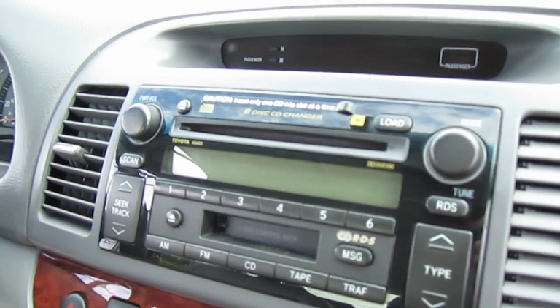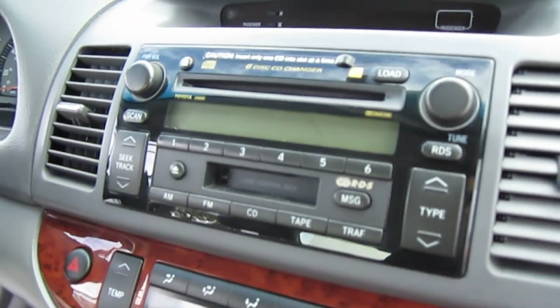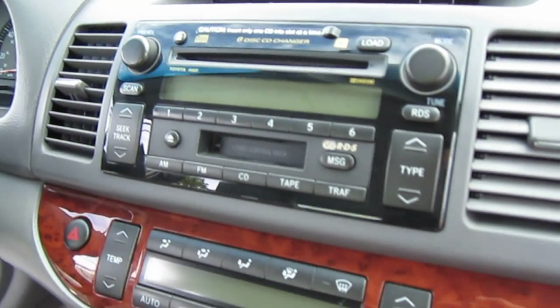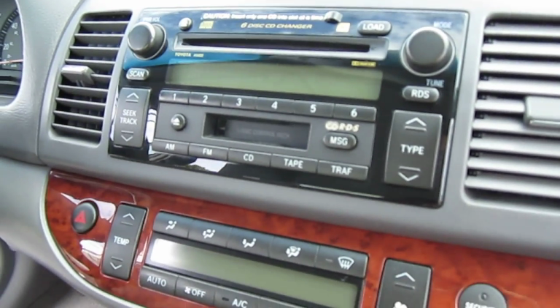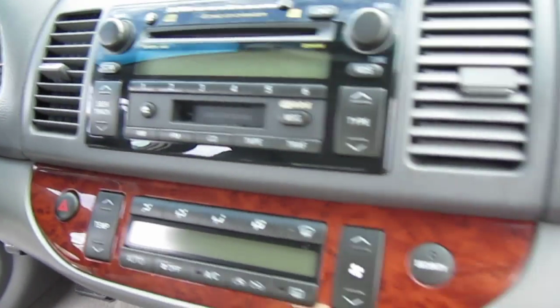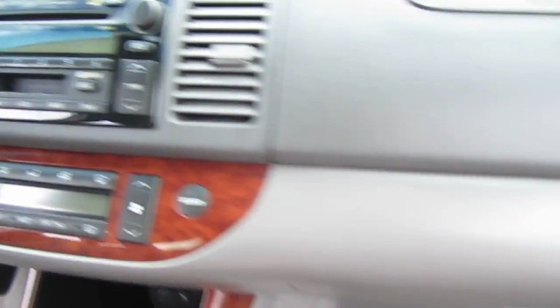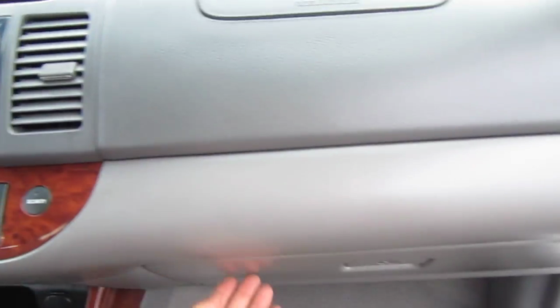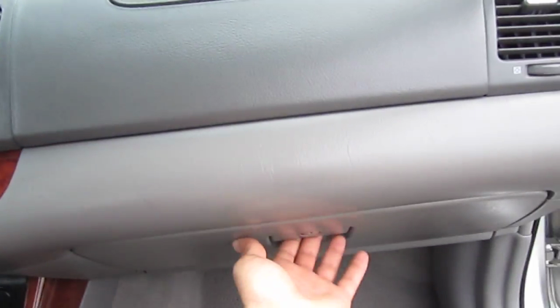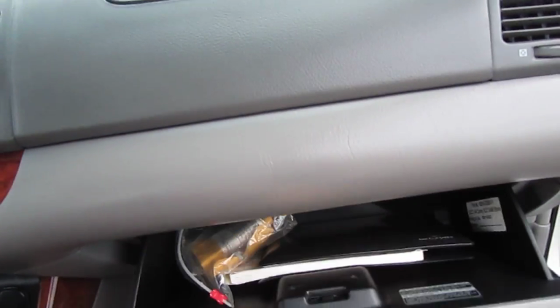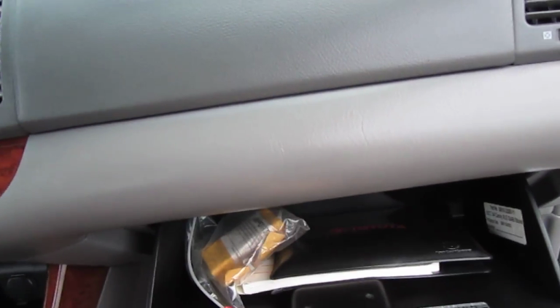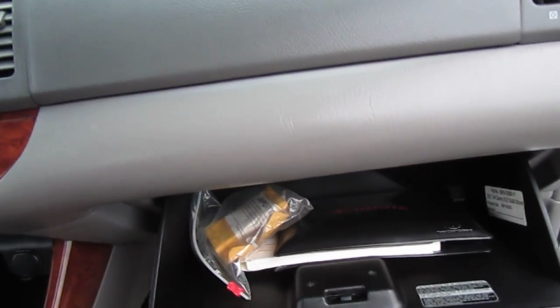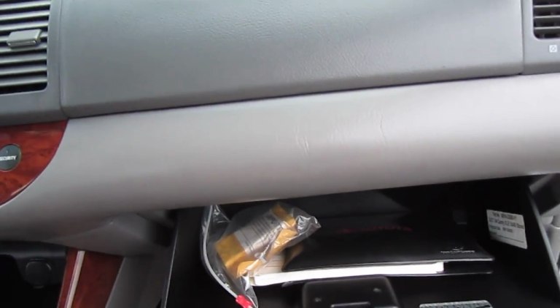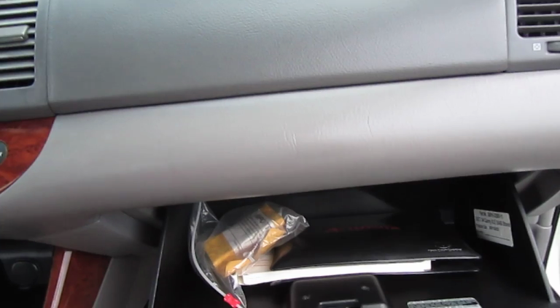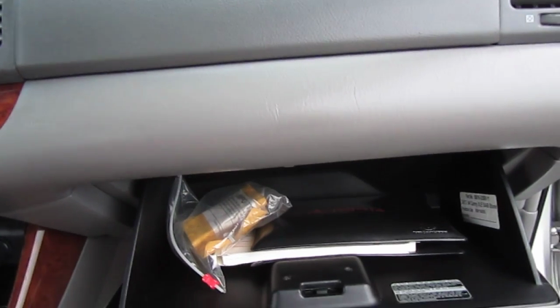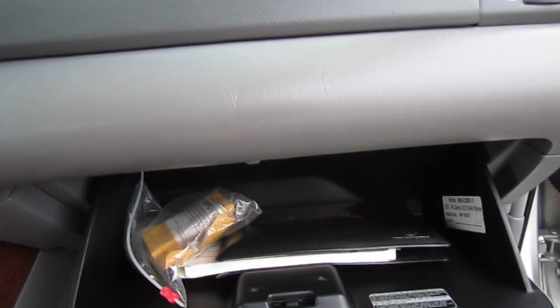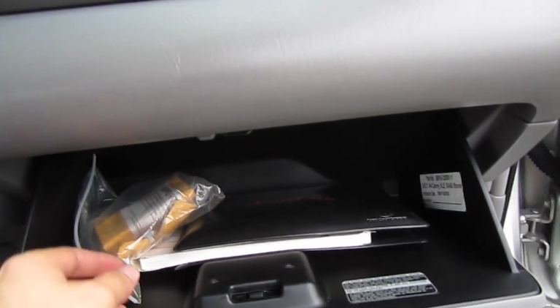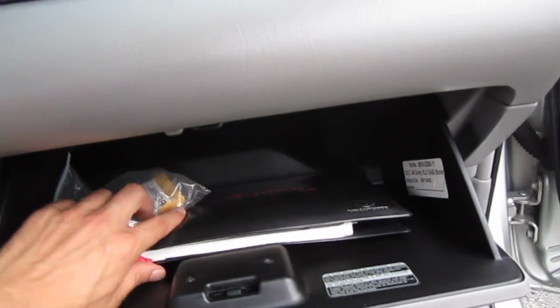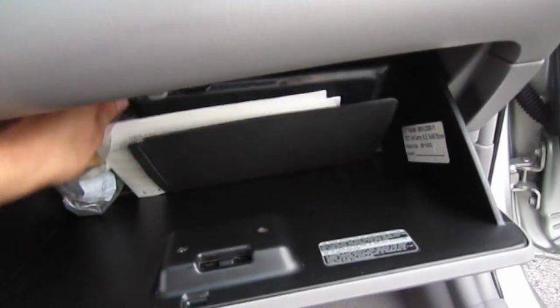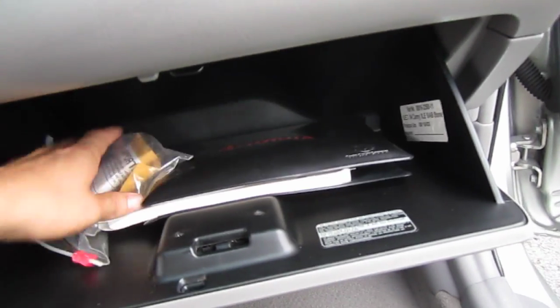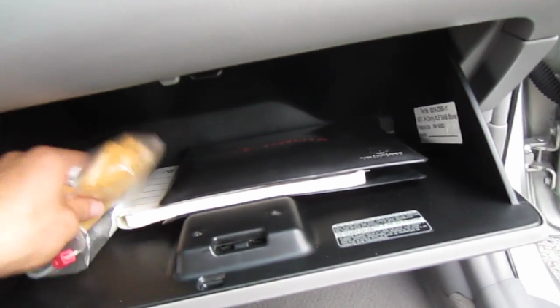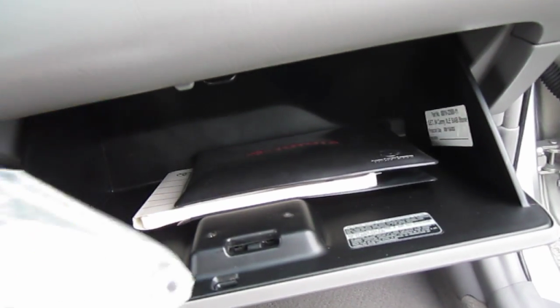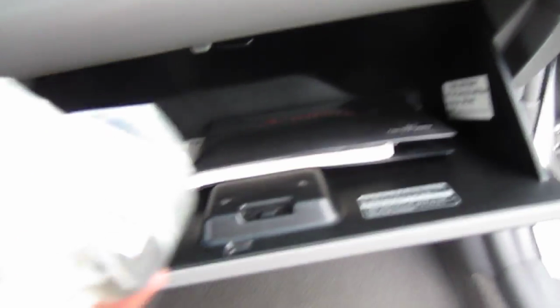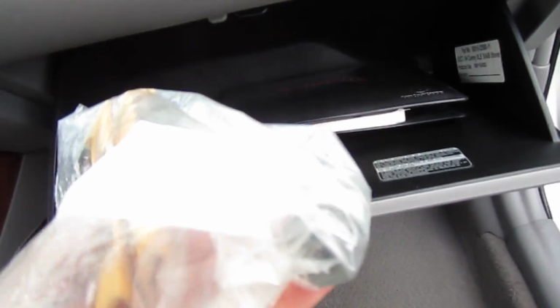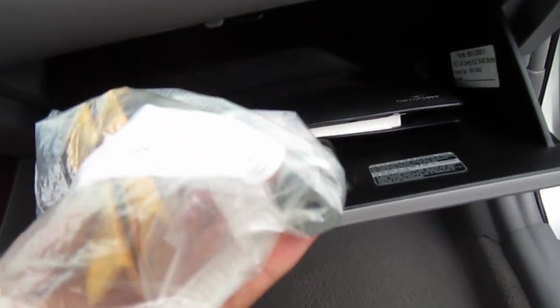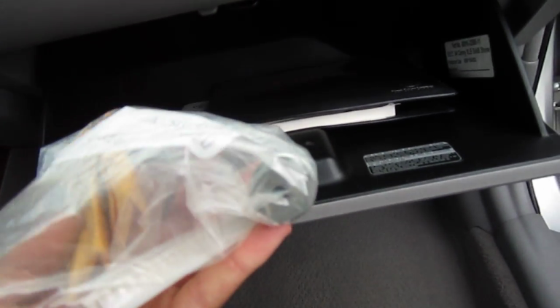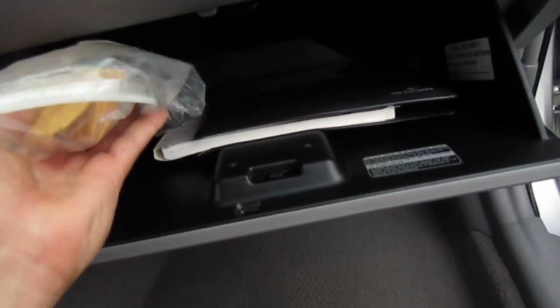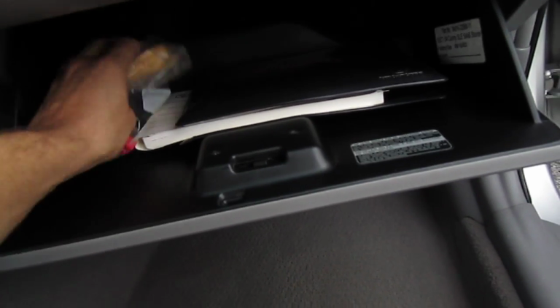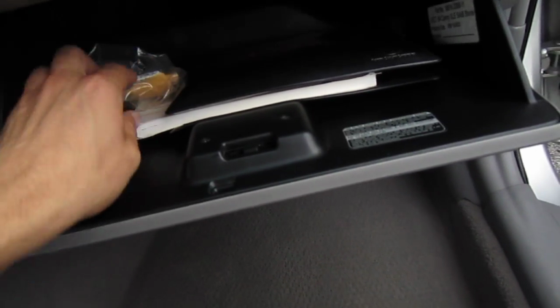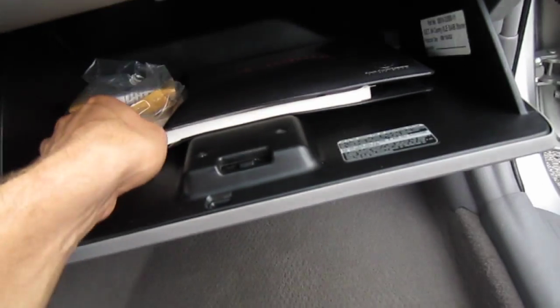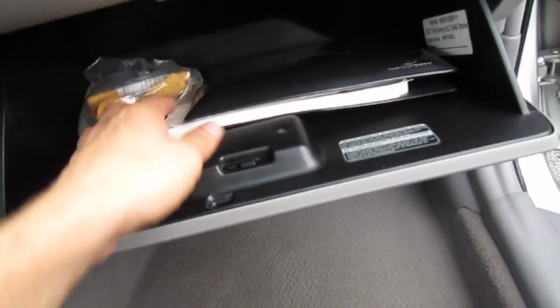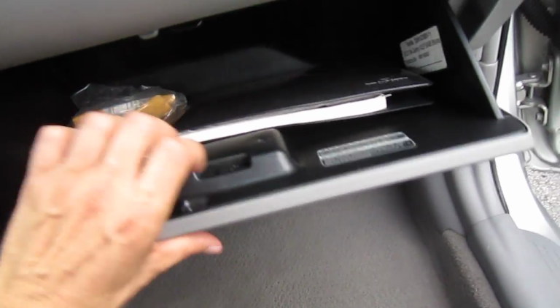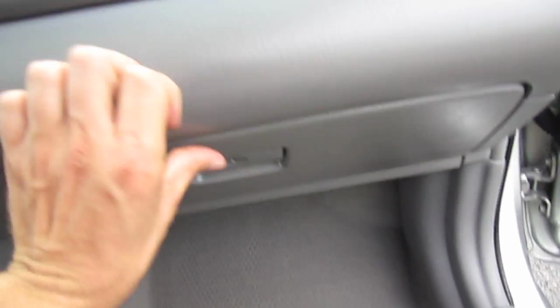6-disc CD changer, tape player — very good for playing auxiliary since this car doesn't come with auxiliary. It comes with the locking key for the wheels and original owner's manual.